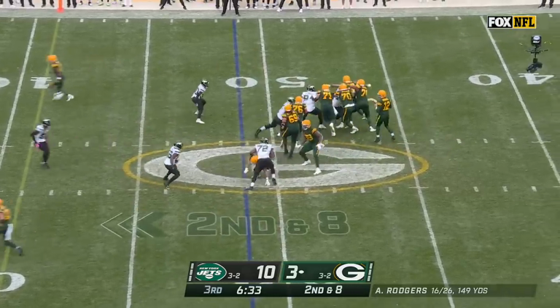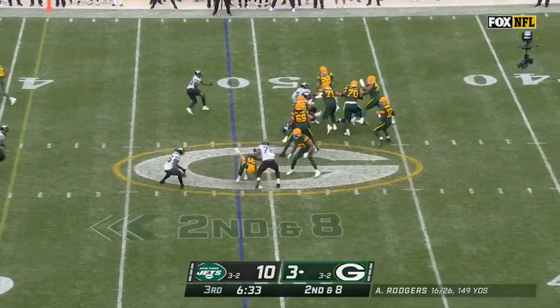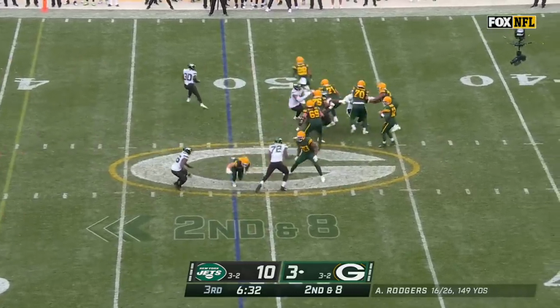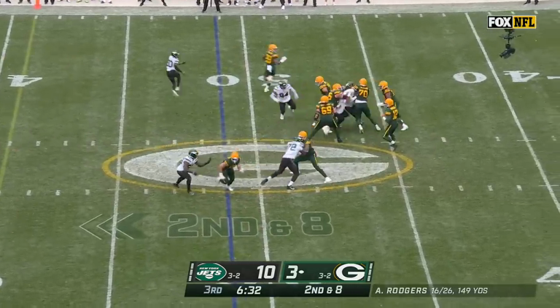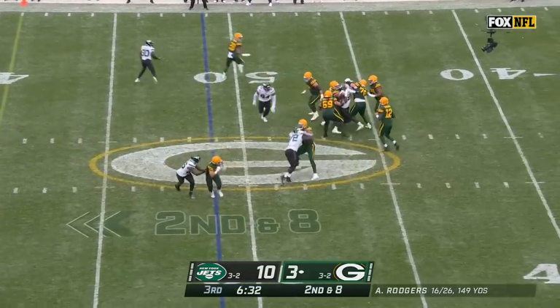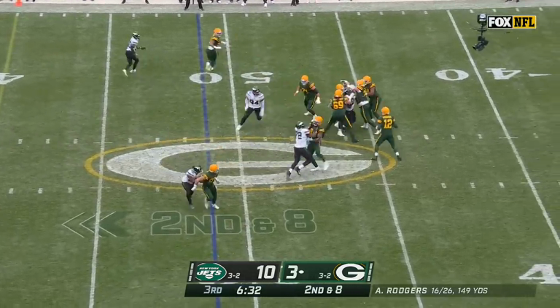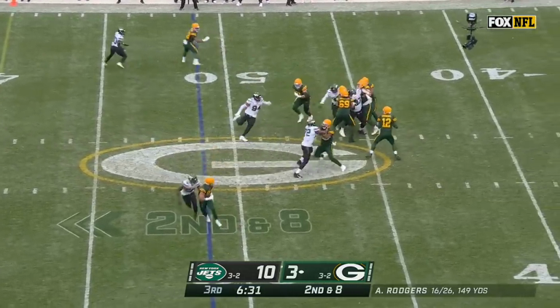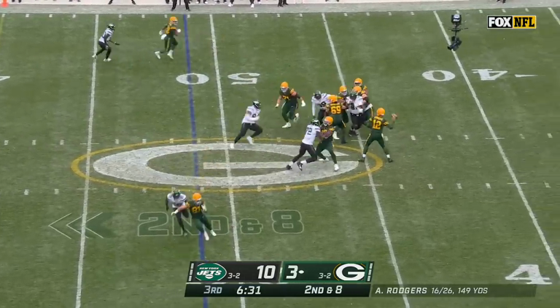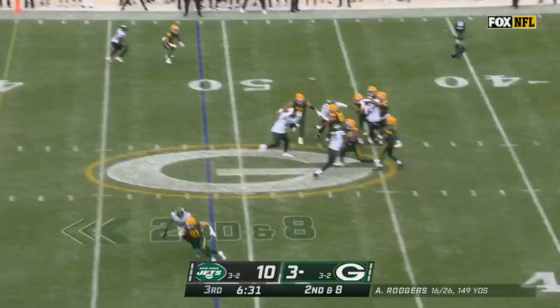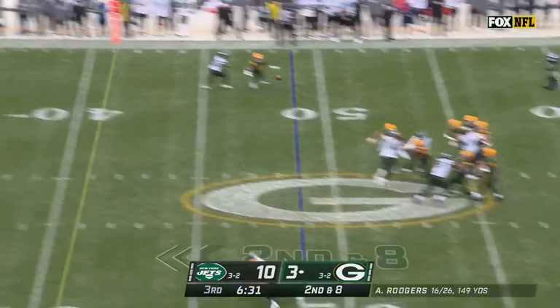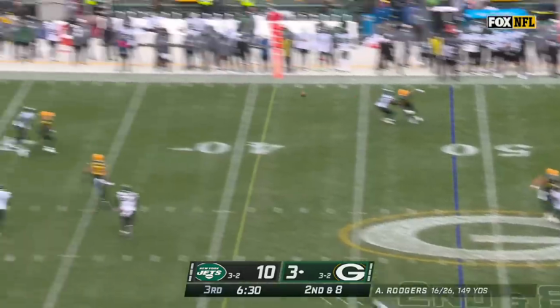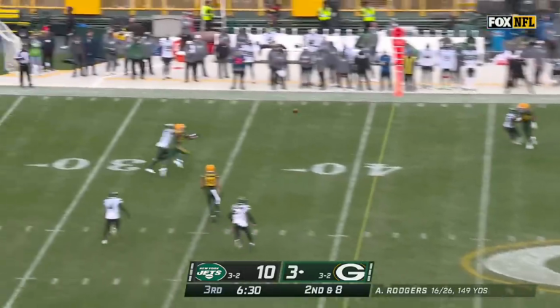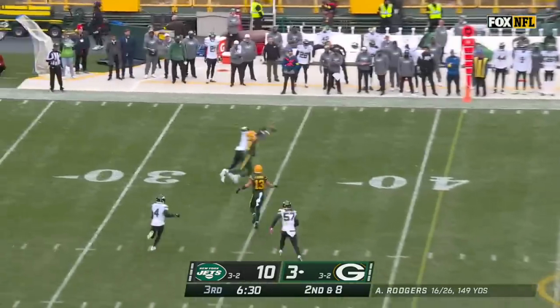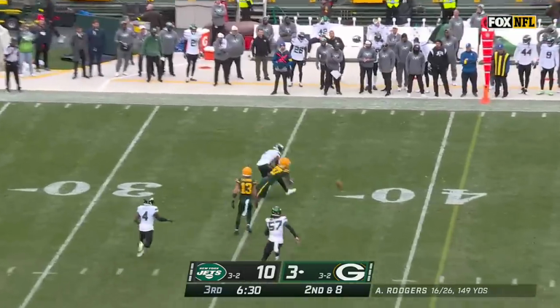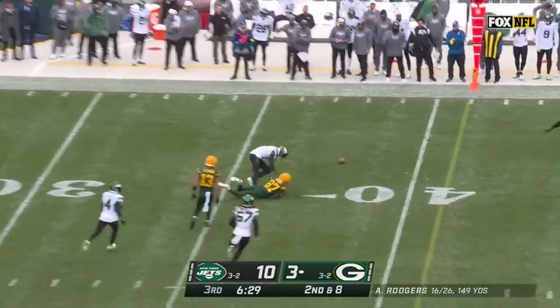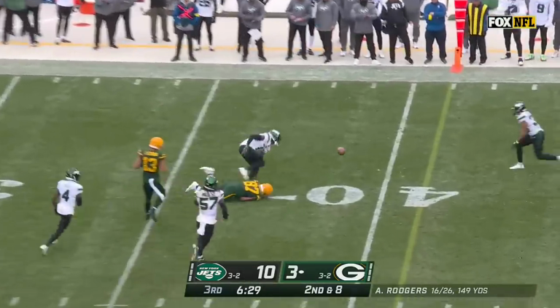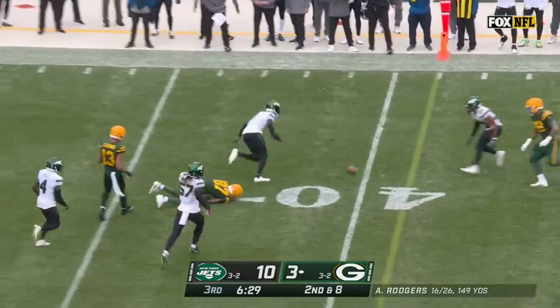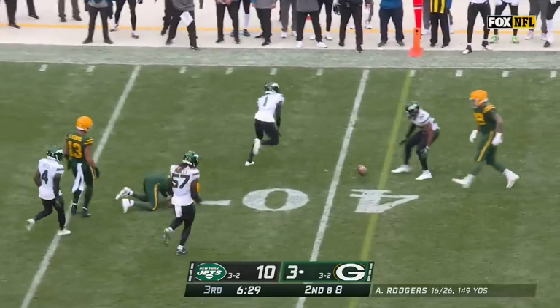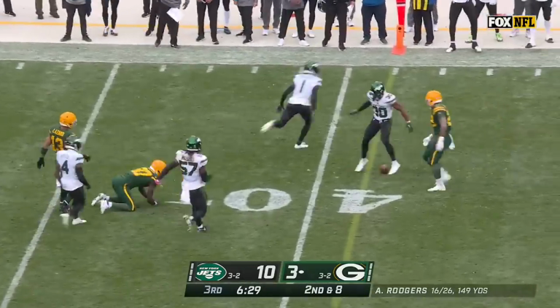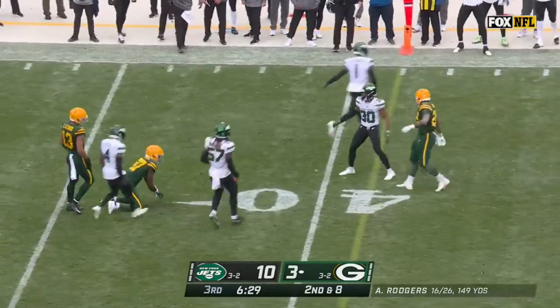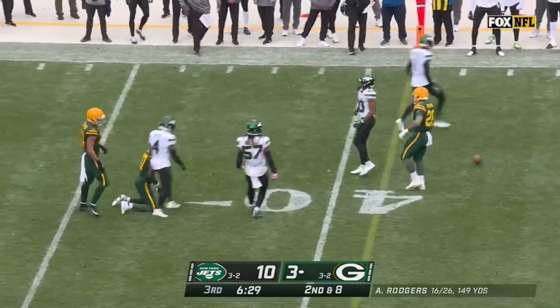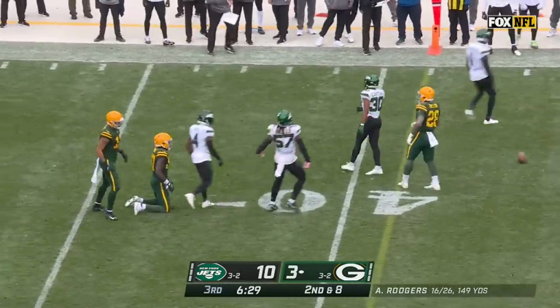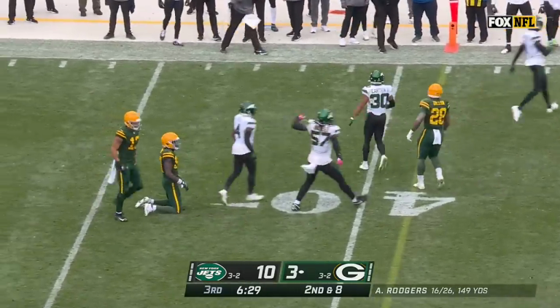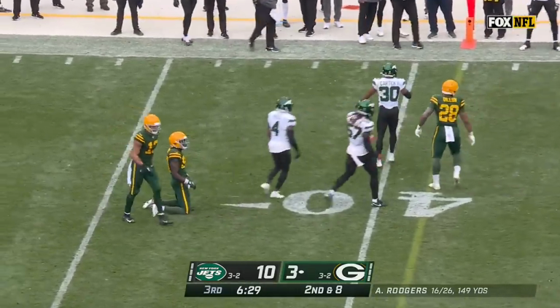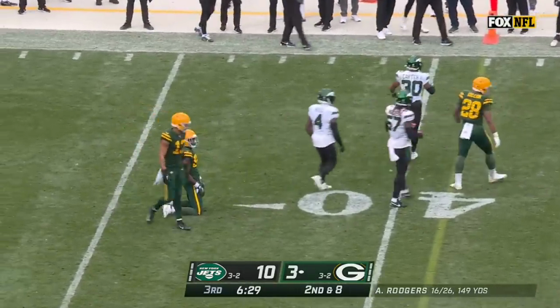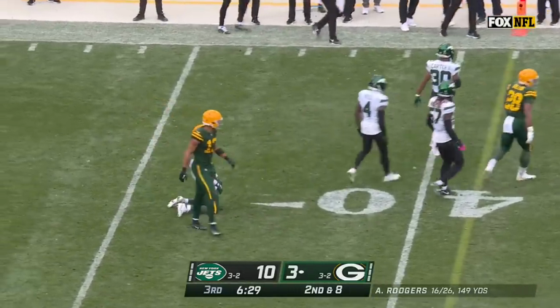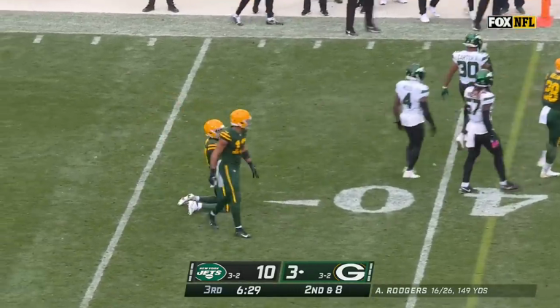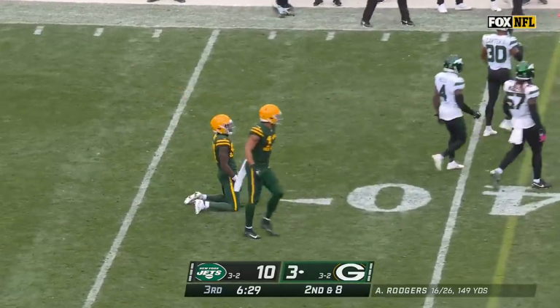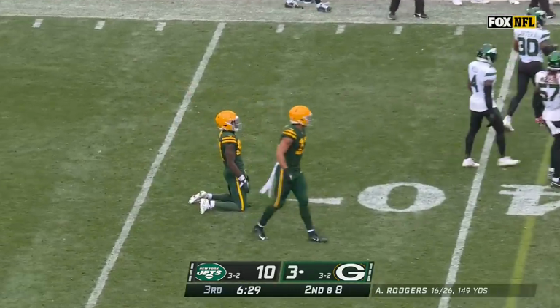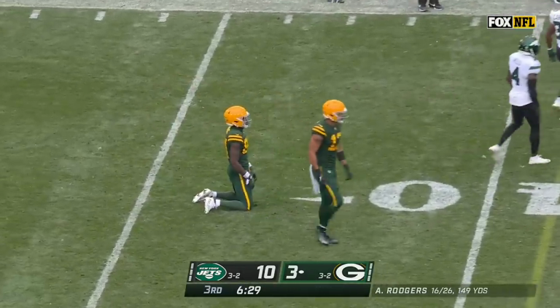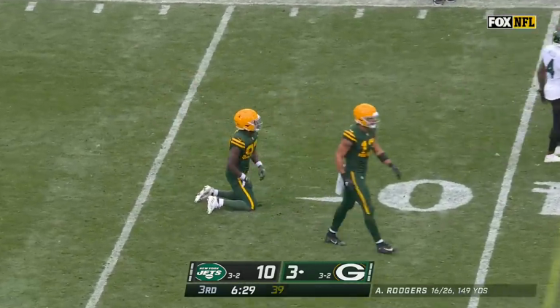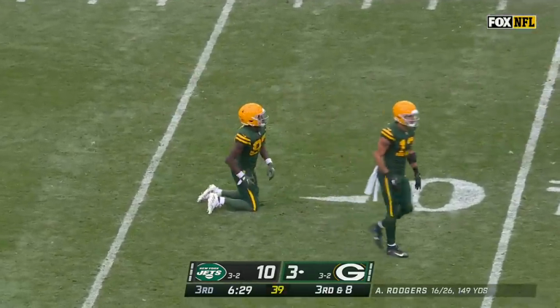On the fake, Rodgers over the middle — incomplete. Dobbs the intended receiver. Sauce Gardner all over it.